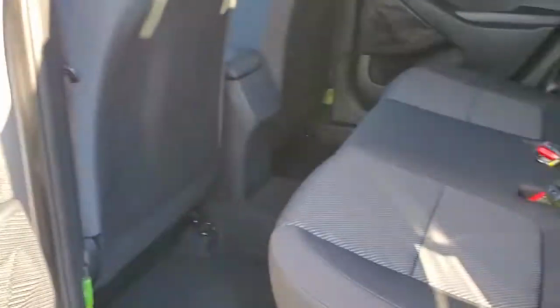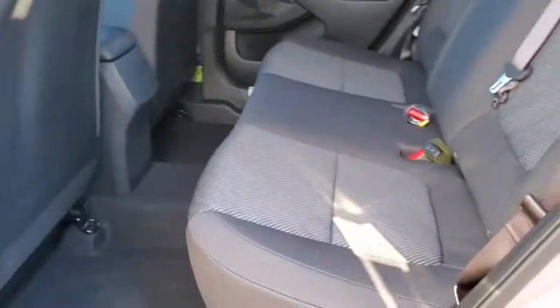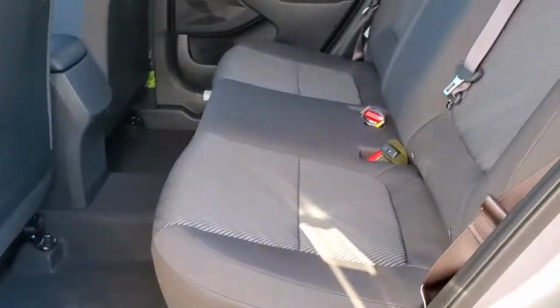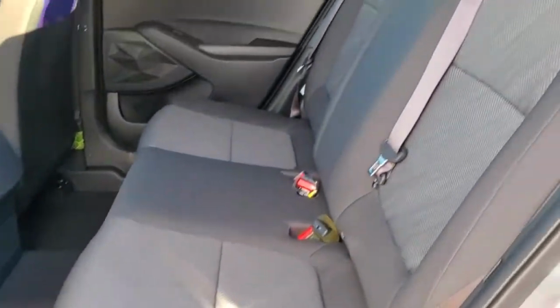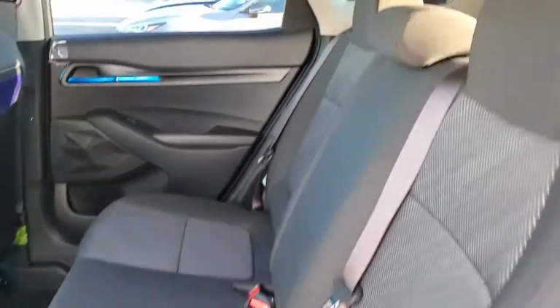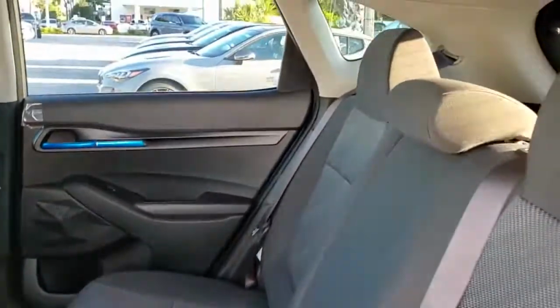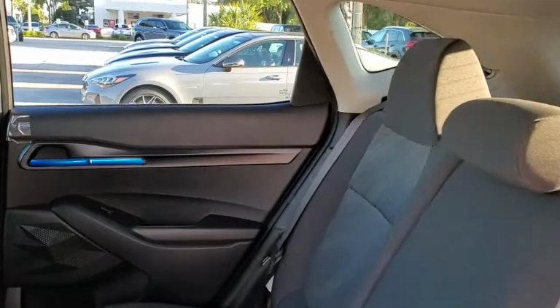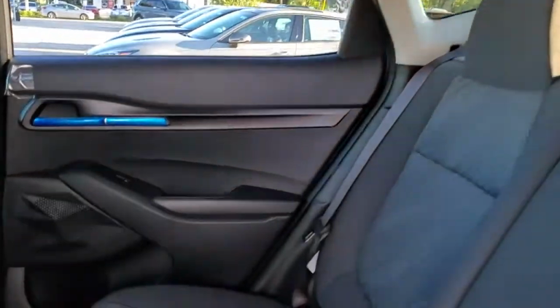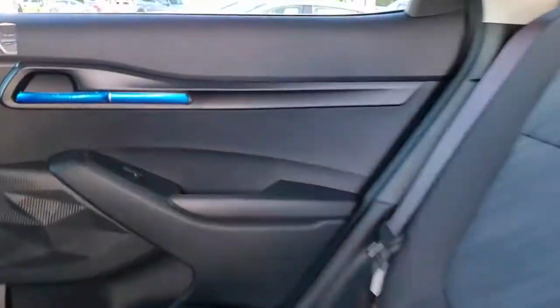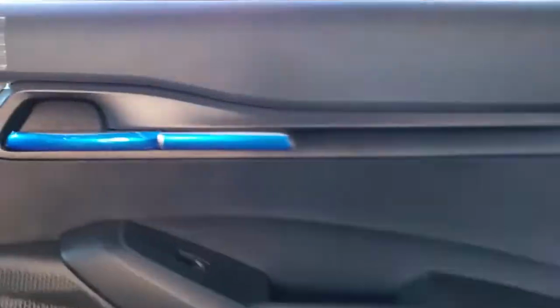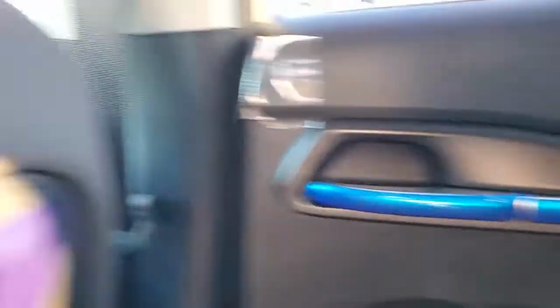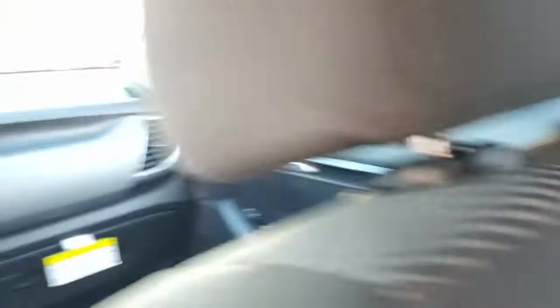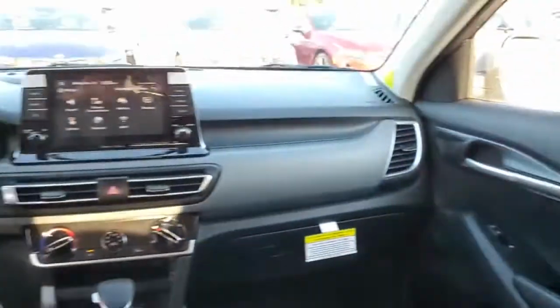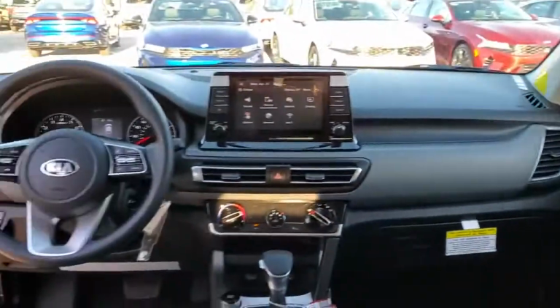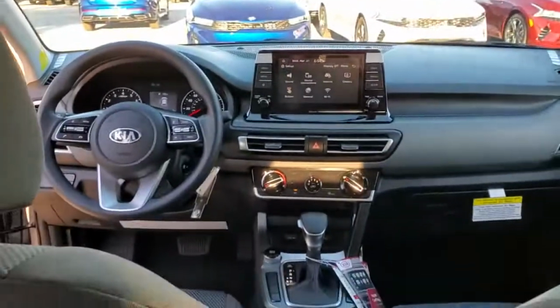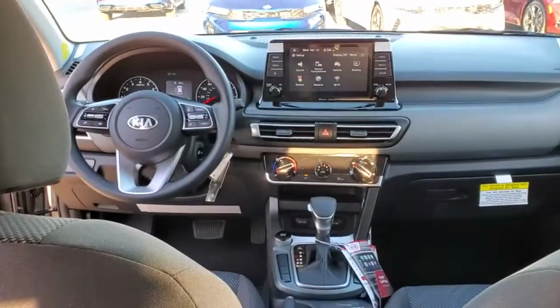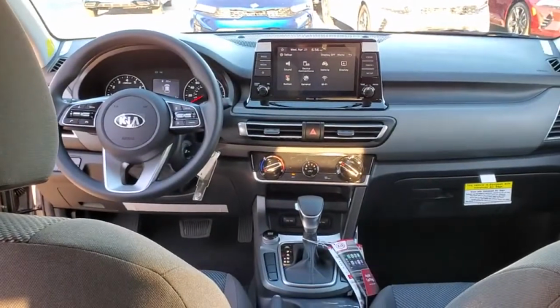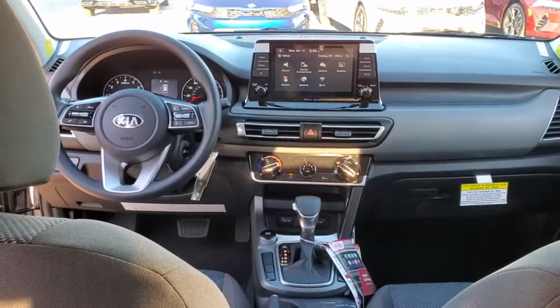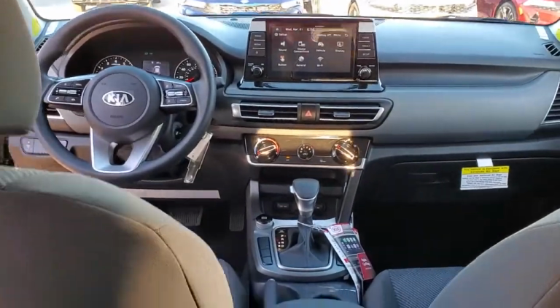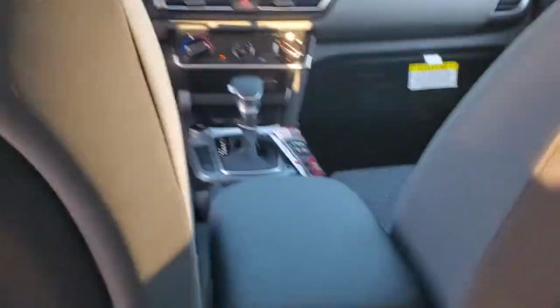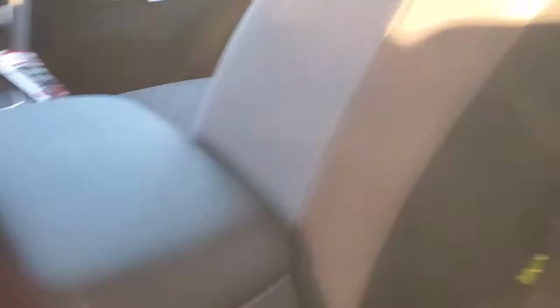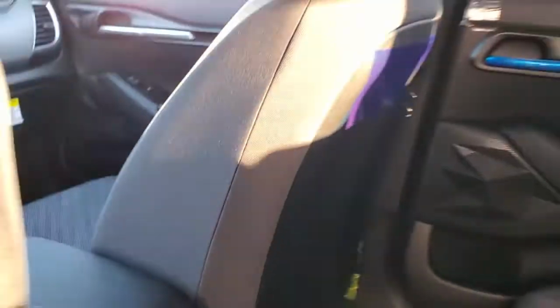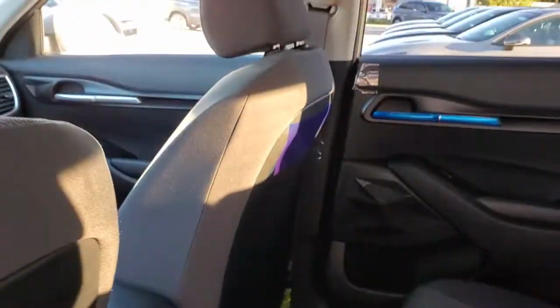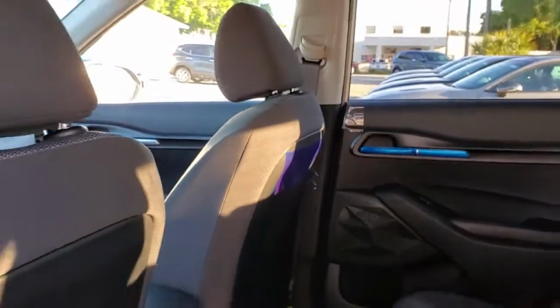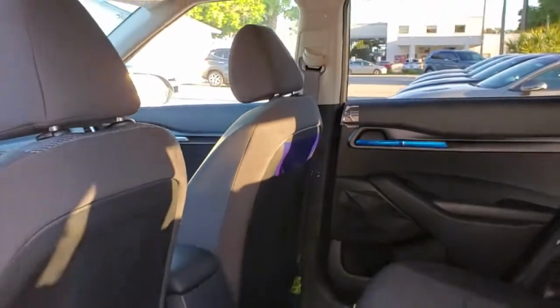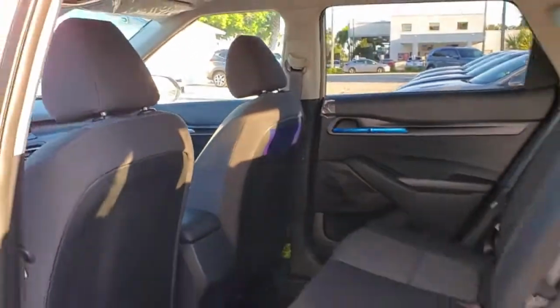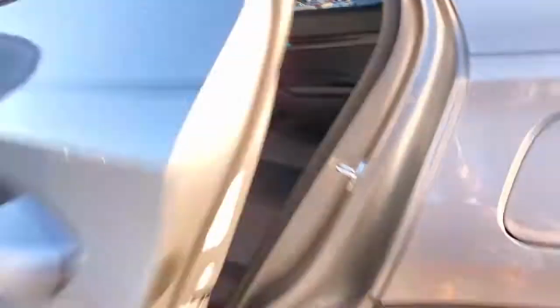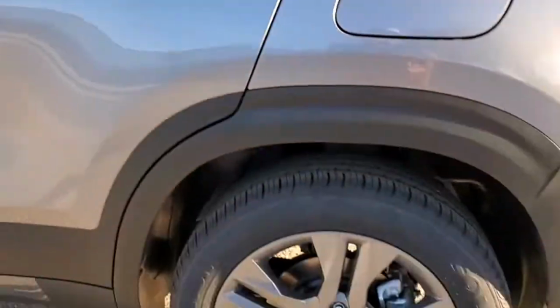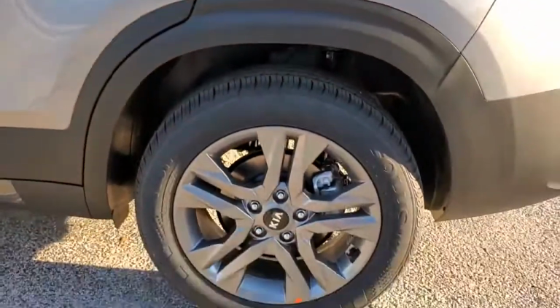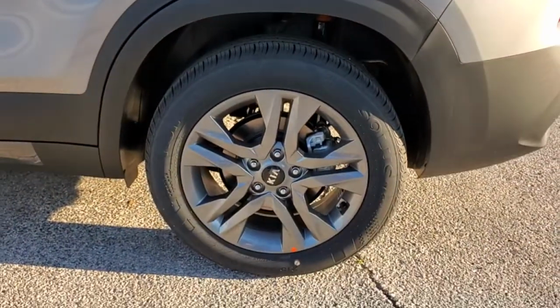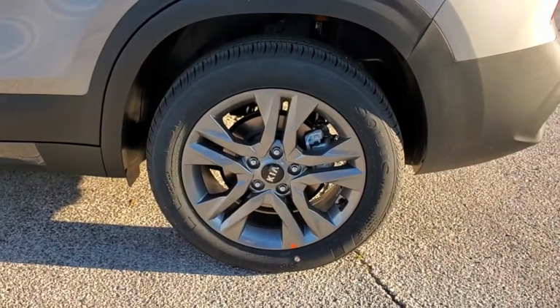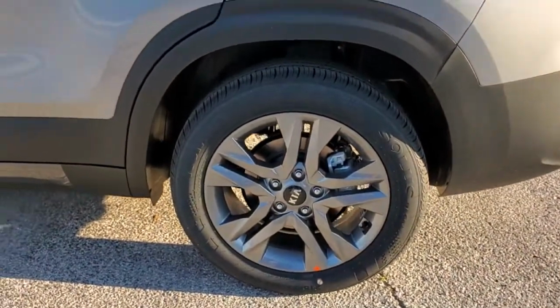Bucket seats, four-wheel disc brakes, power steering. This vehicle is waiting for you at the intersection of comfort and style. Come in for a fun and easy test drive — our team will make it the best part of your day.